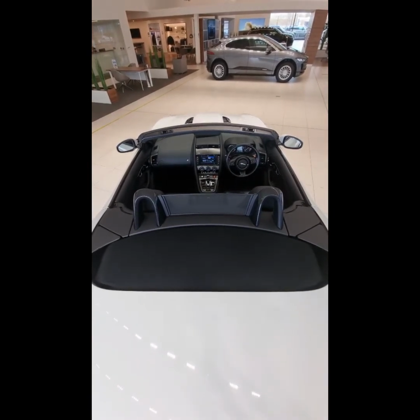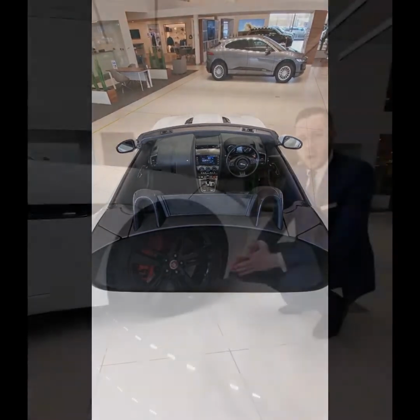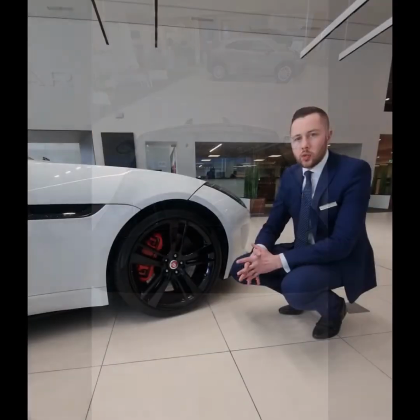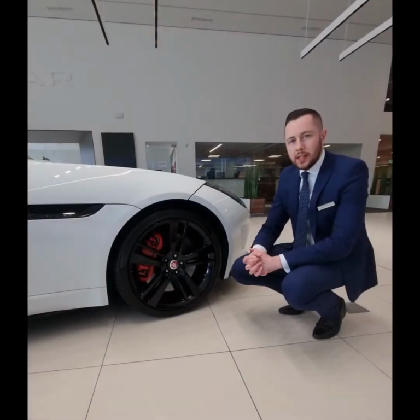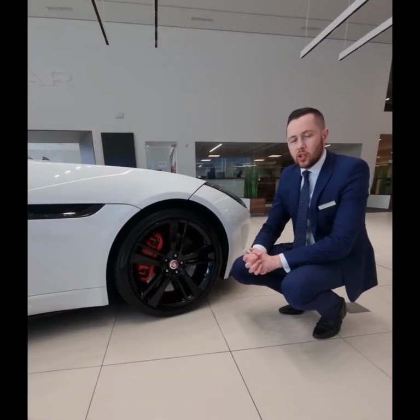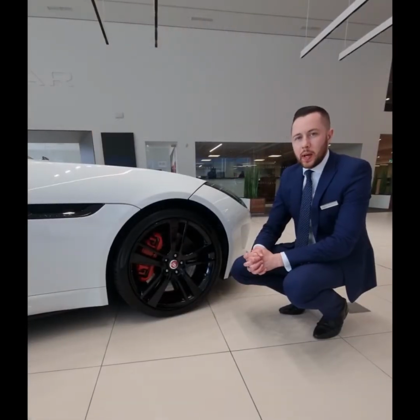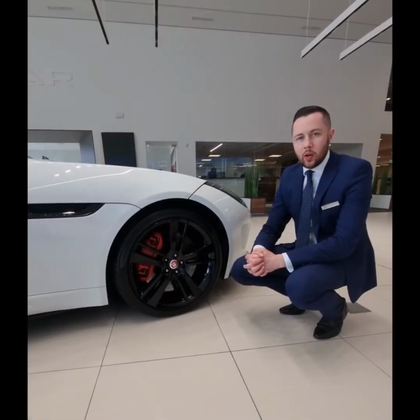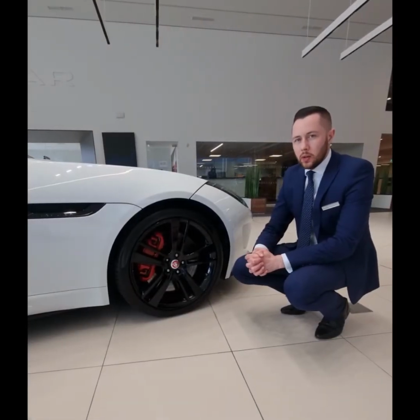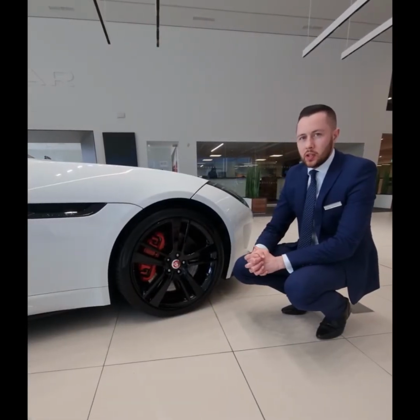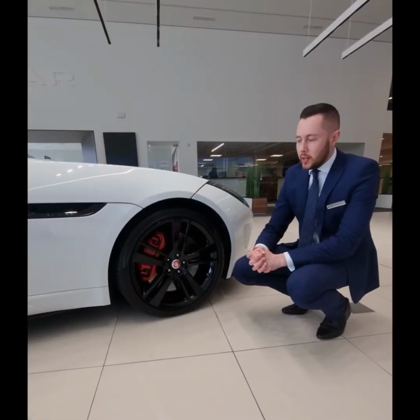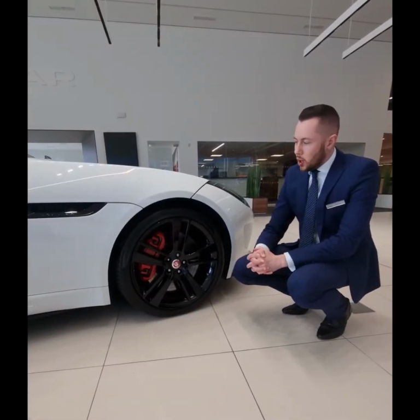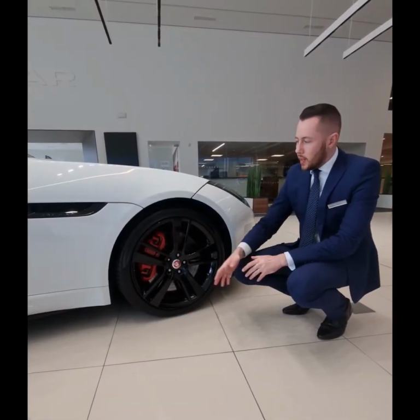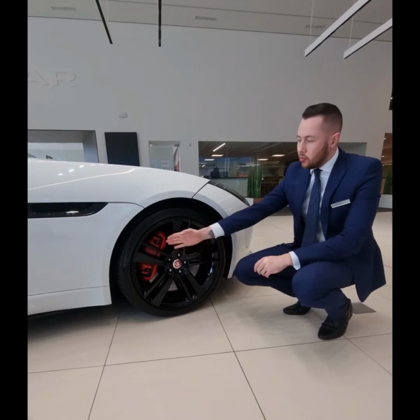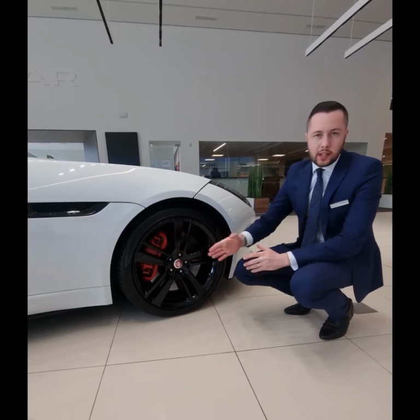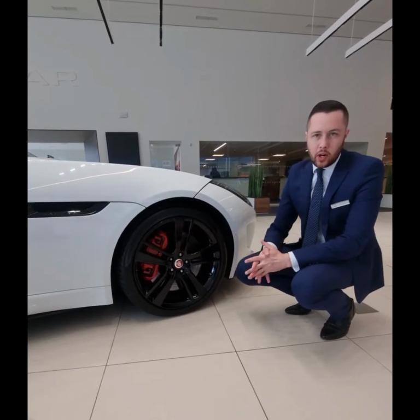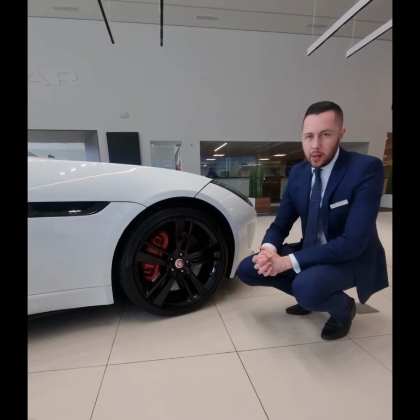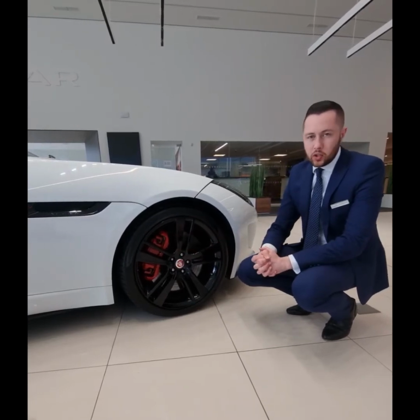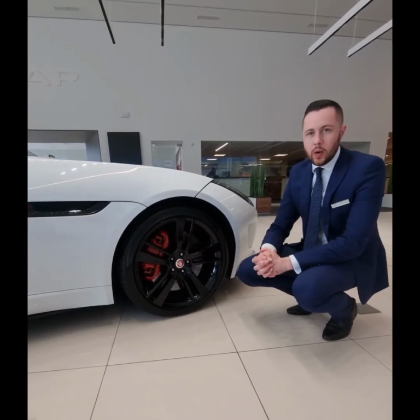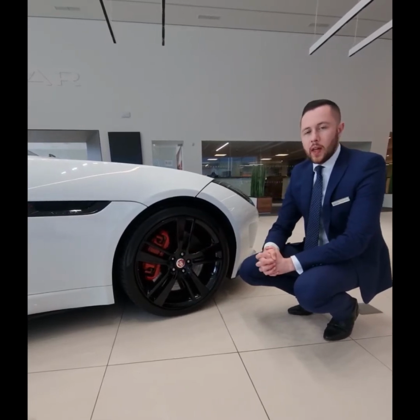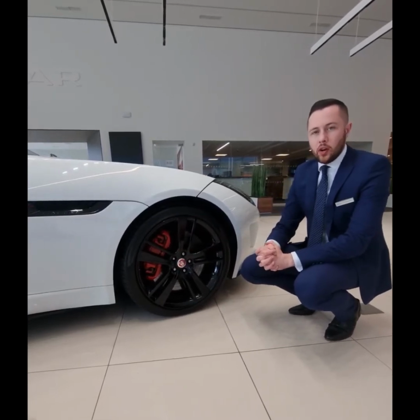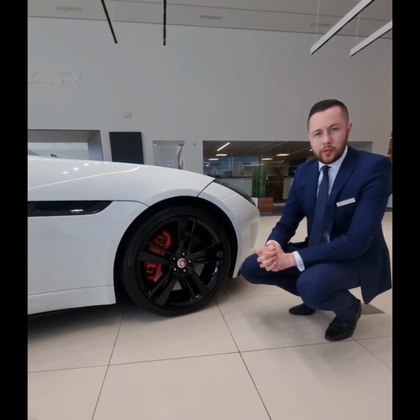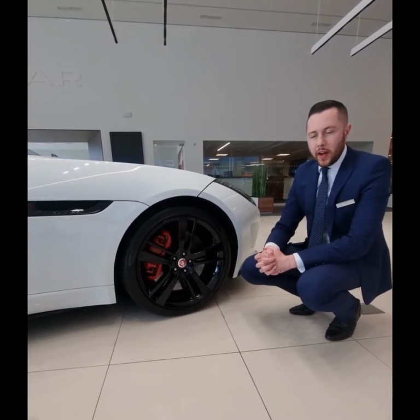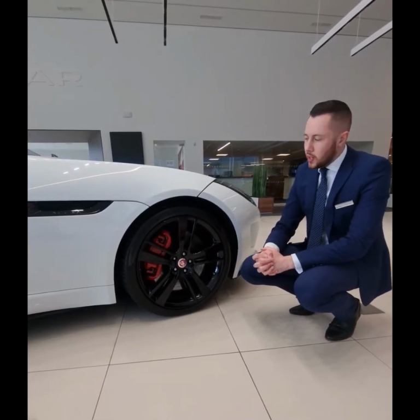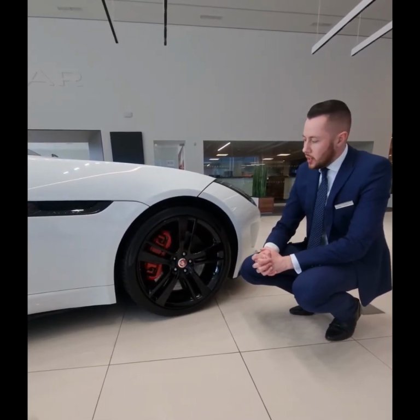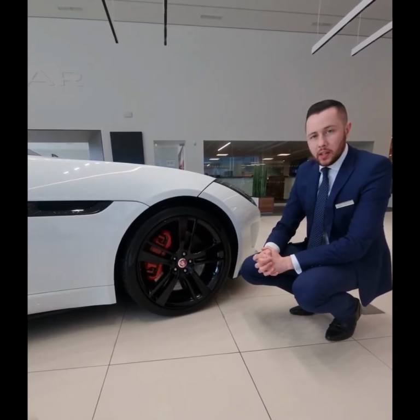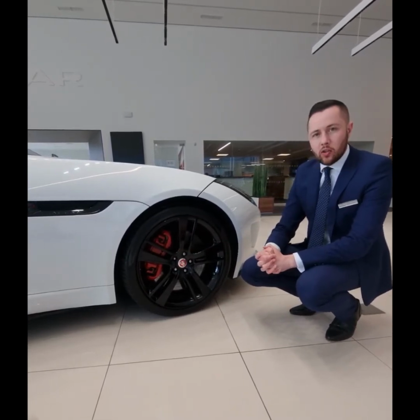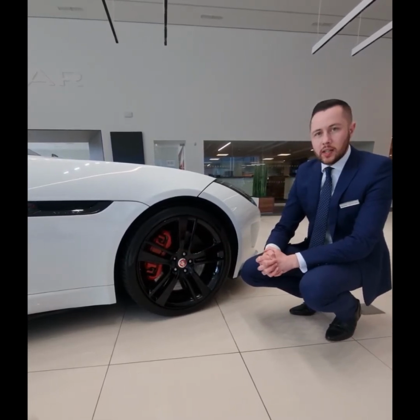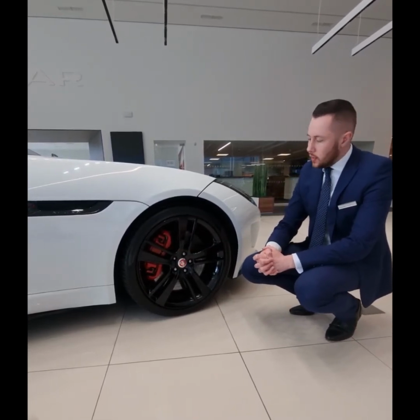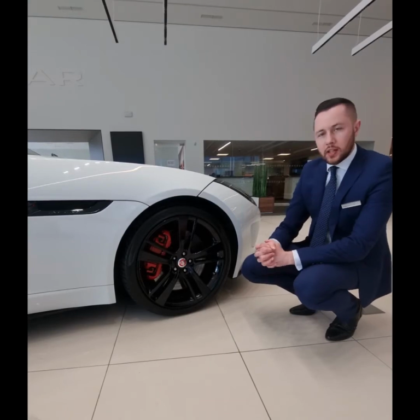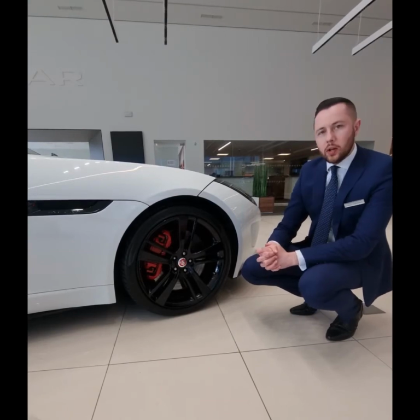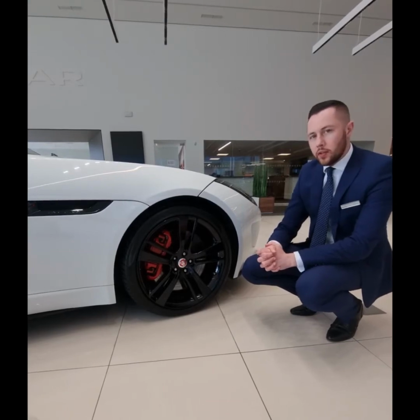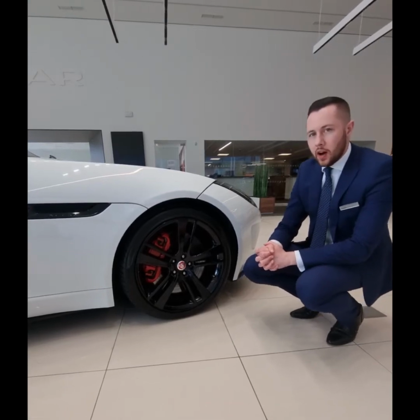It has 20 inch gloss black alloy wheels complemented by the lovely red brake calipers, which were a factory option. I think you can agree they definitely set the wheels off on this car.